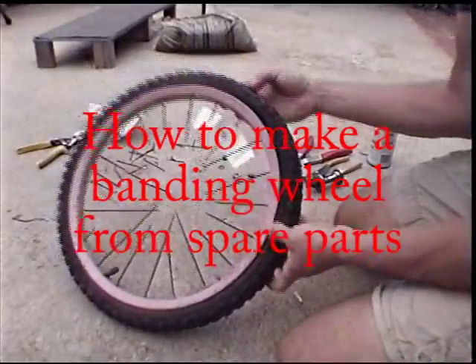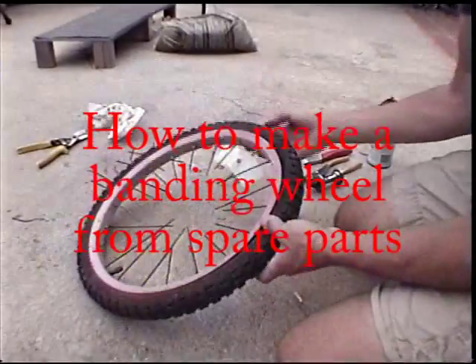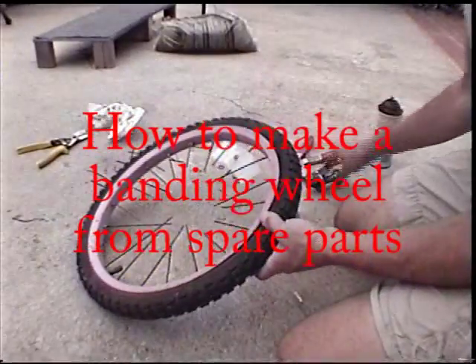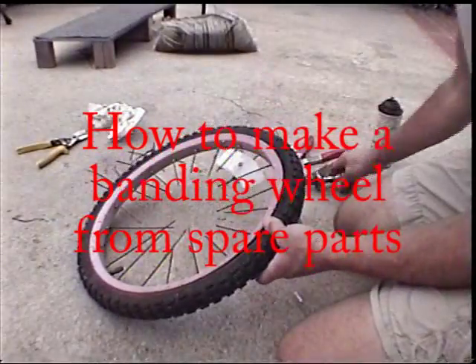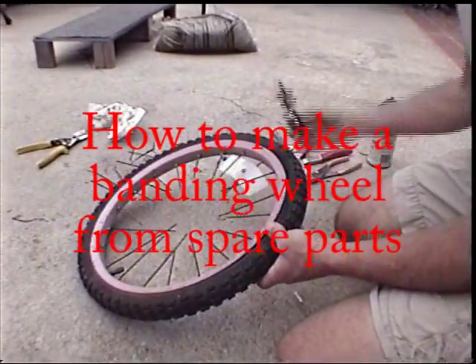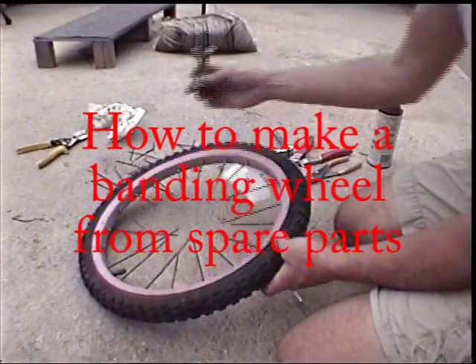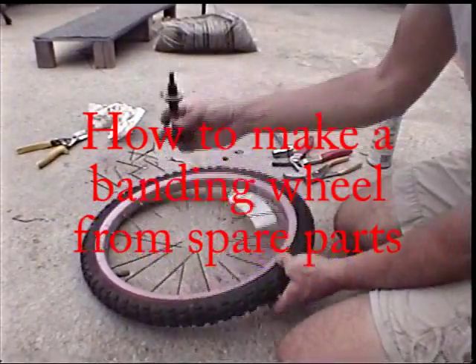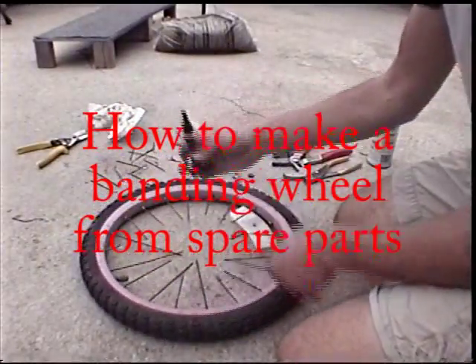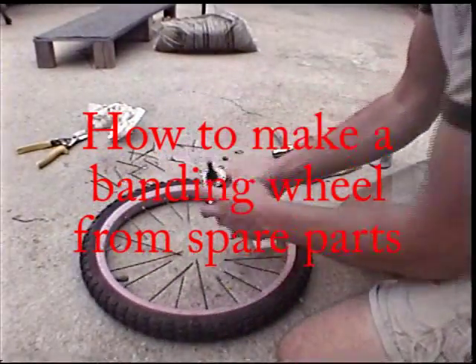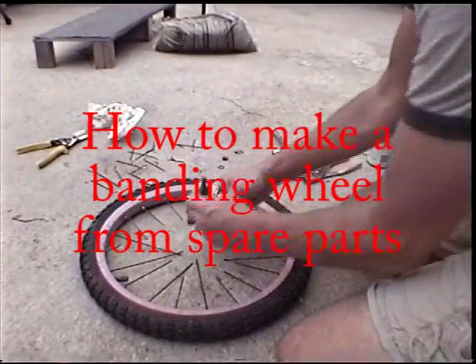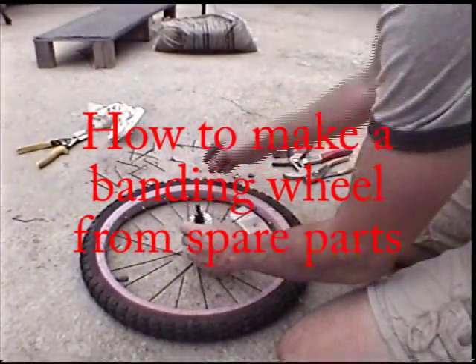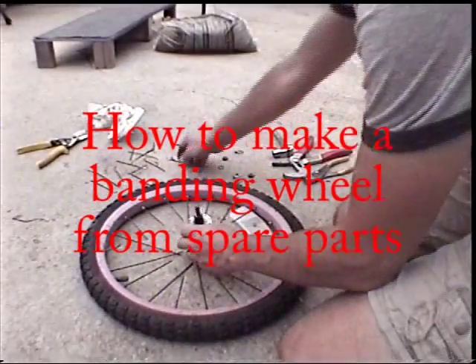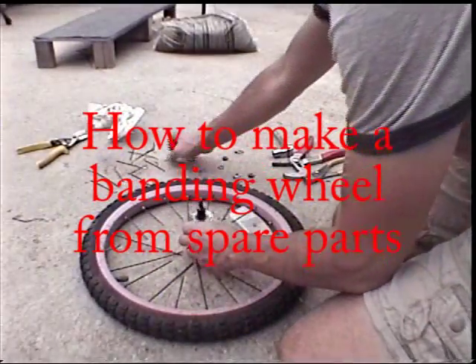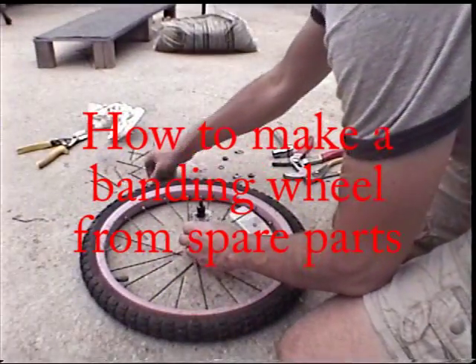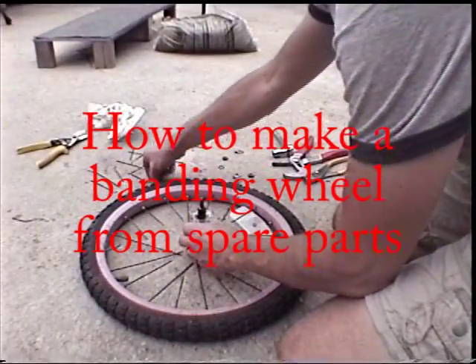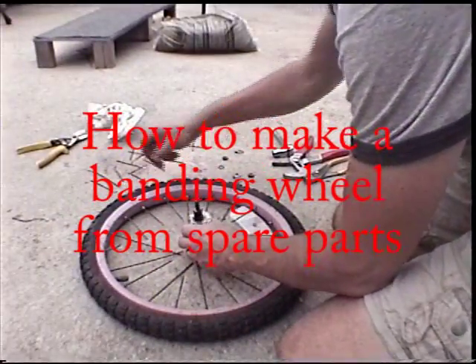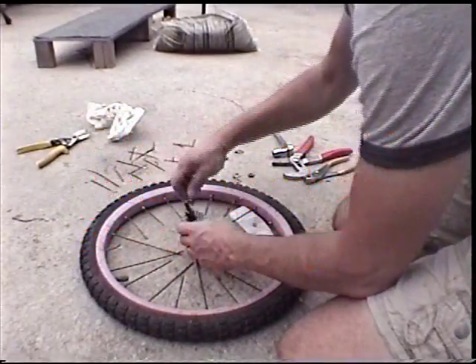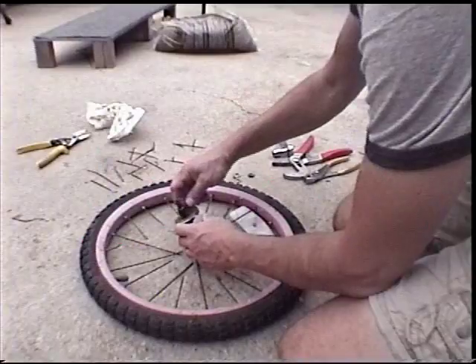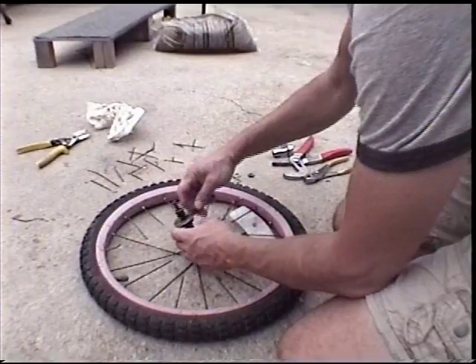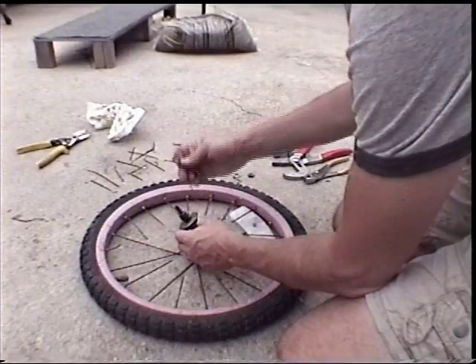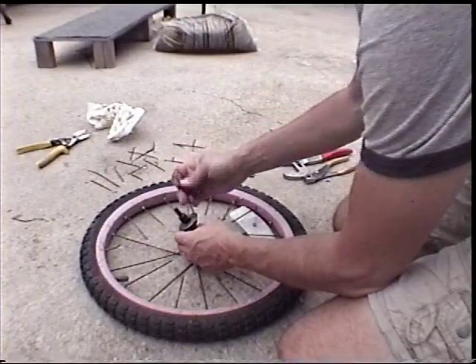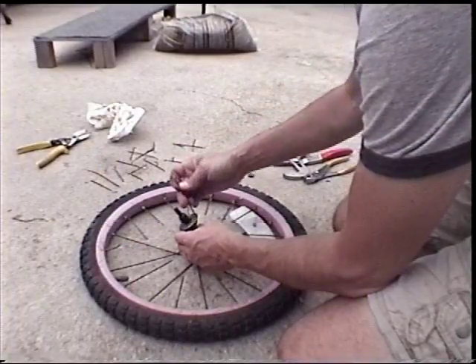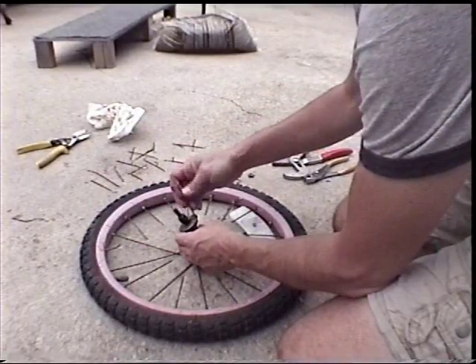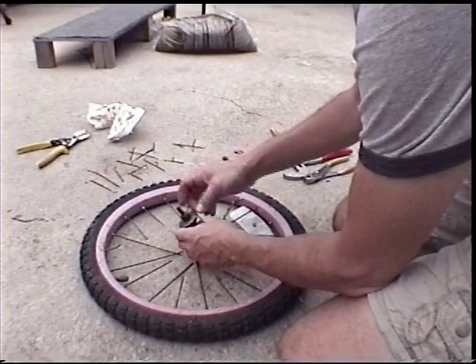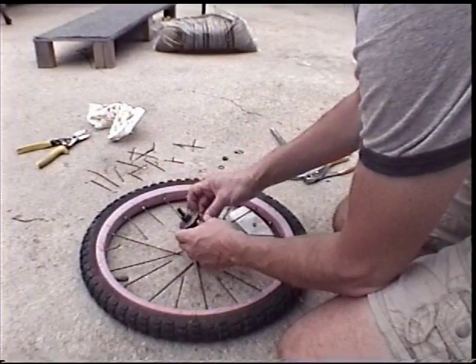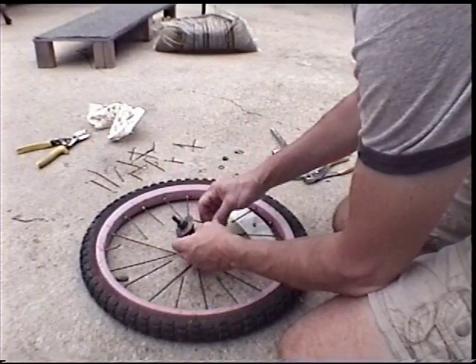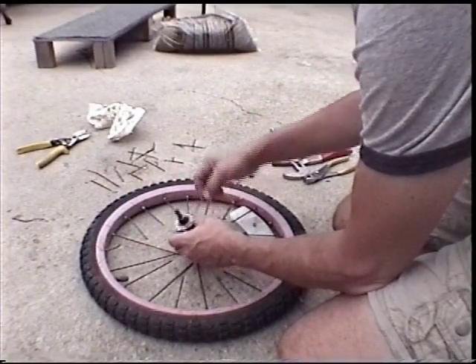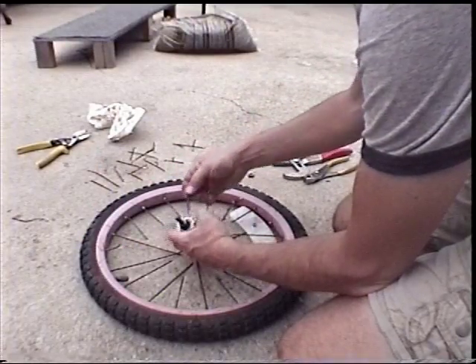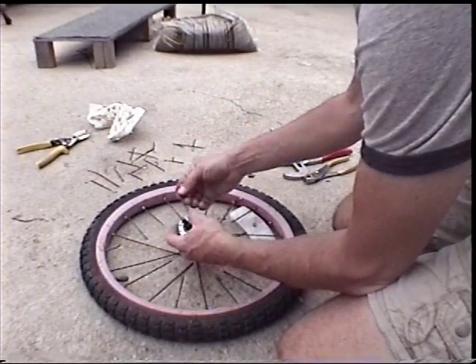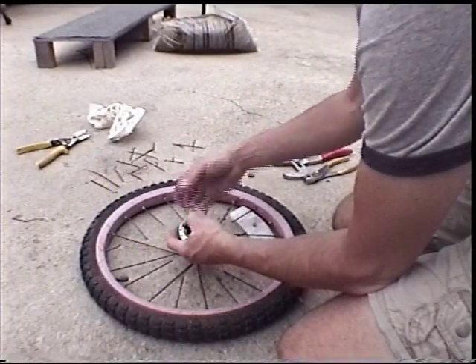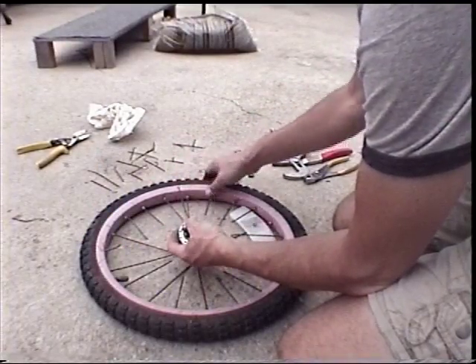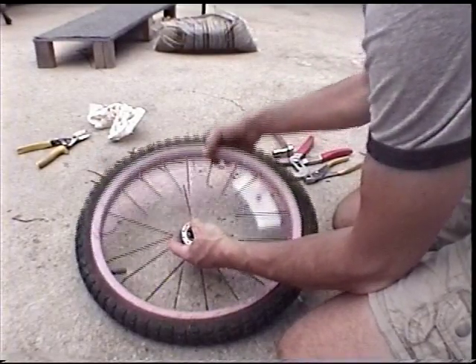I thought I'd show you how to make a banding wheel with spare parts from a bicycle and some old wood and screws I got lying around — basically didn't cost me a dime.